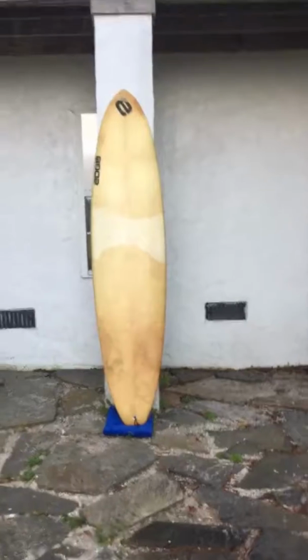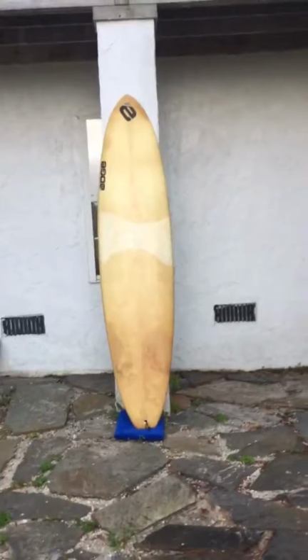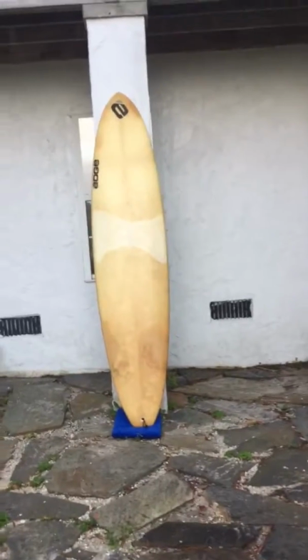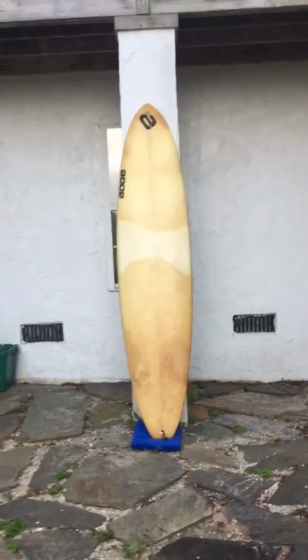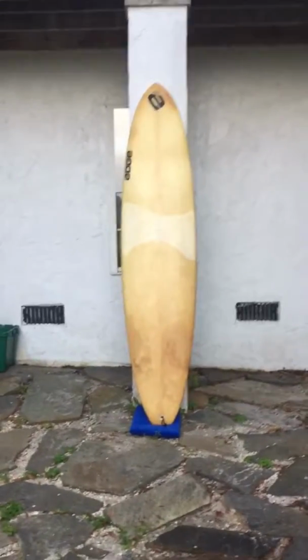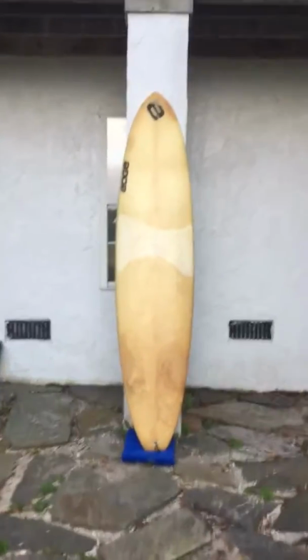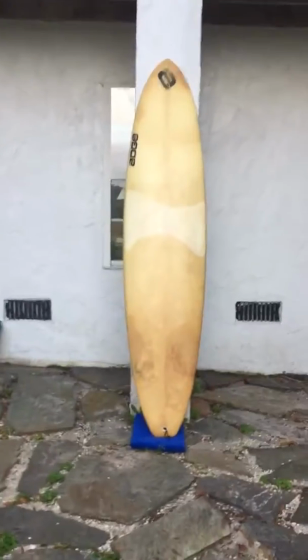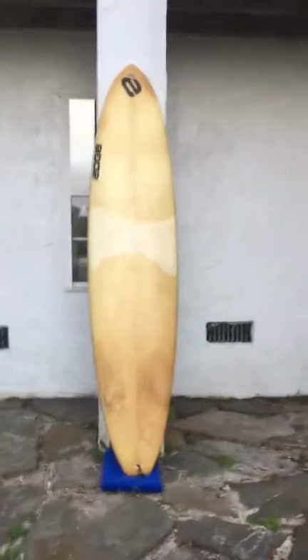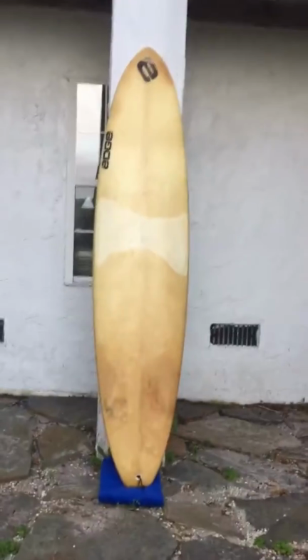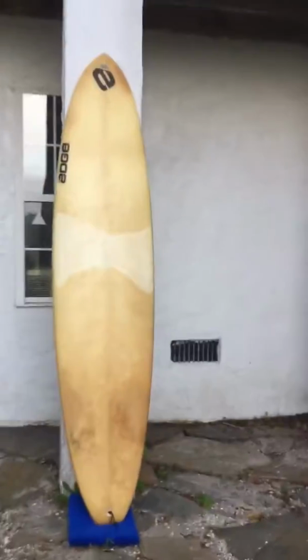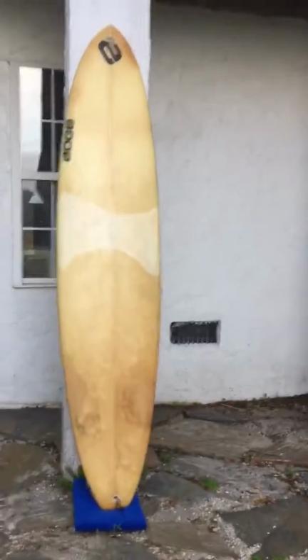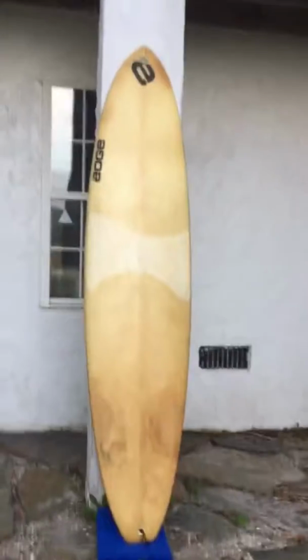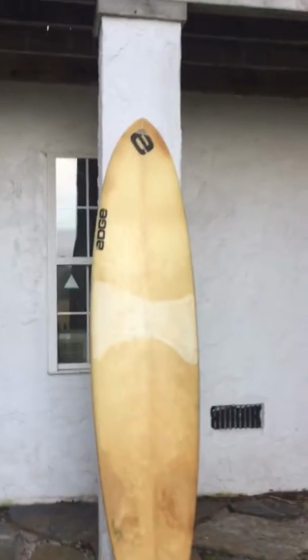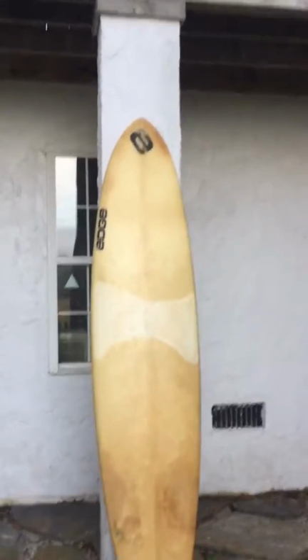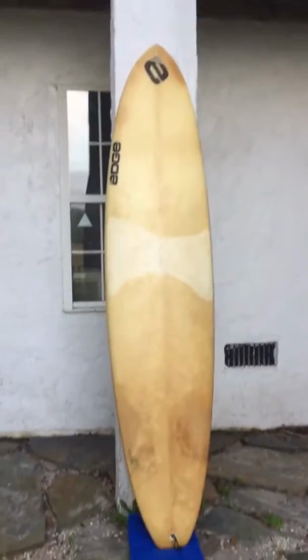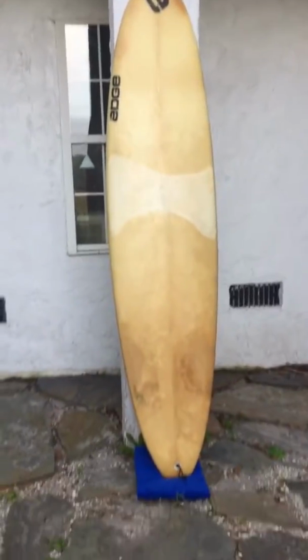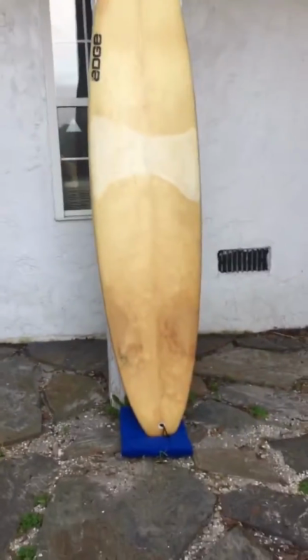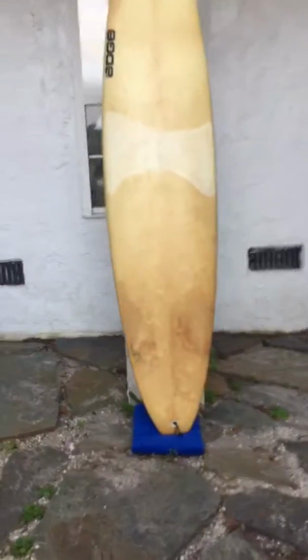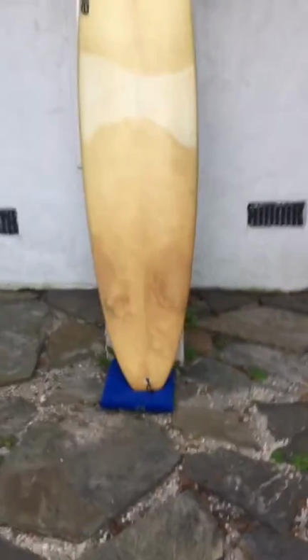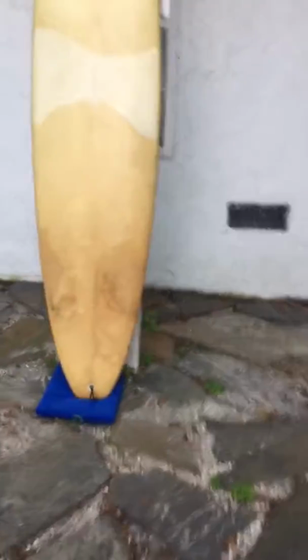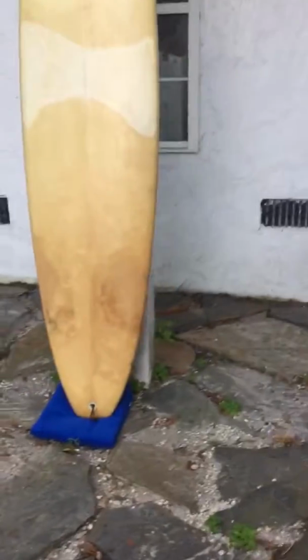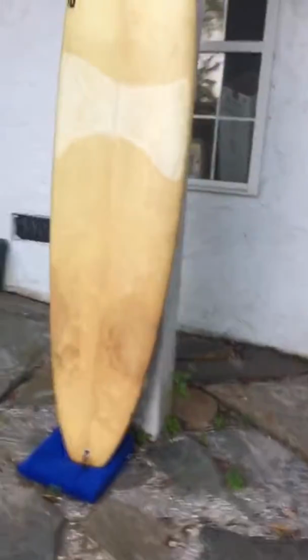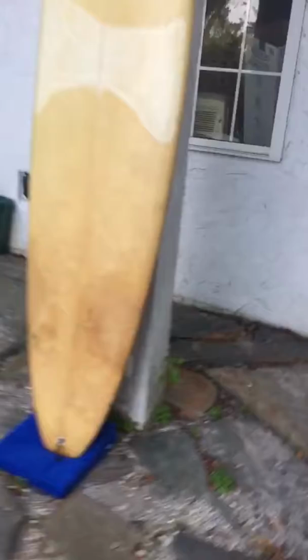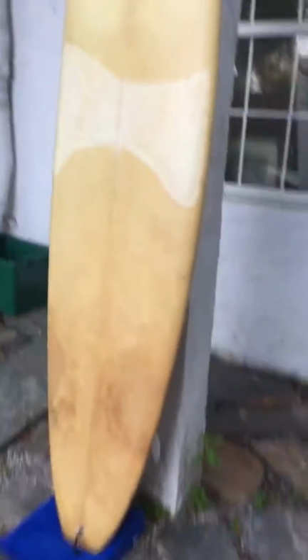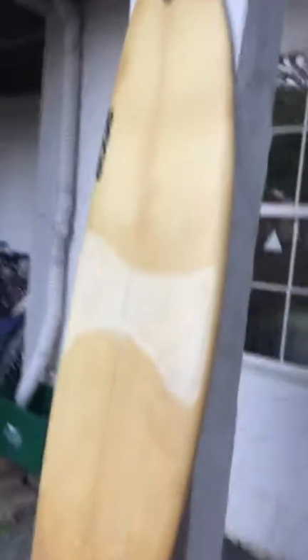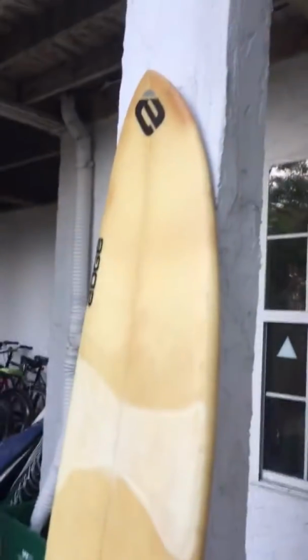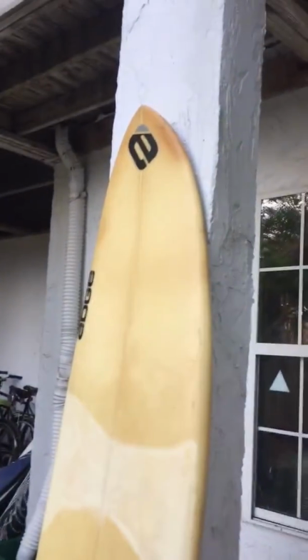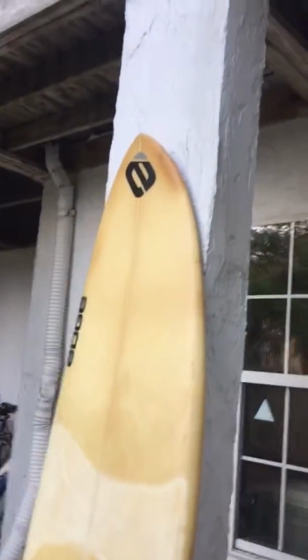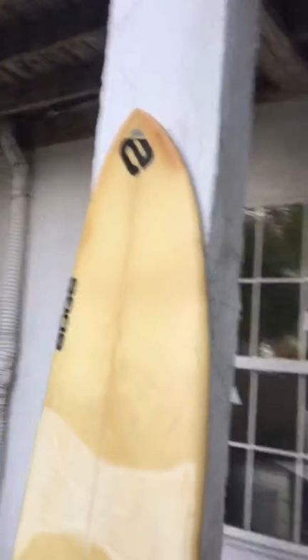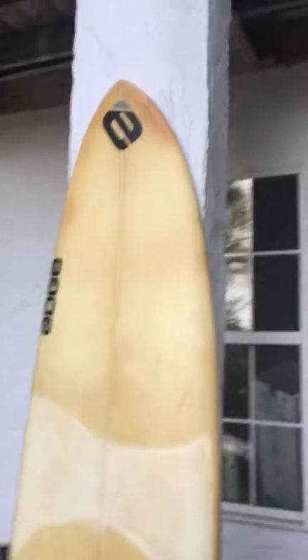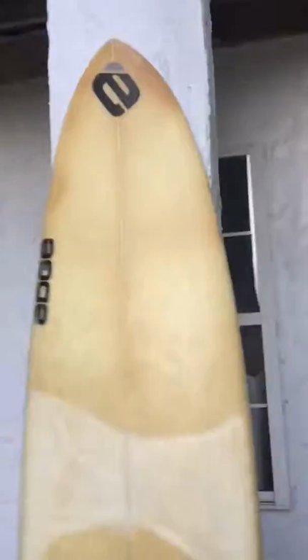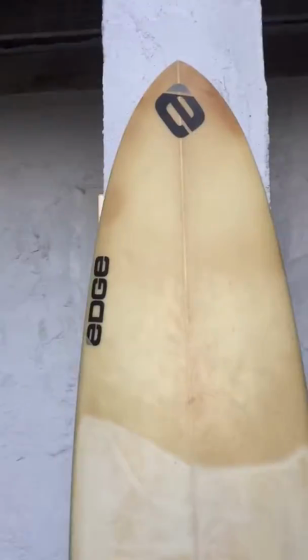Hey guys, this is Liam in Charleston, South Carolina with shredseason.com. We have a 7 foot 8 inch edge. This board has been fully restored. As you can see there's a lot of repairs on it. There is zero open damage. This board is again fully restored, ready for water.